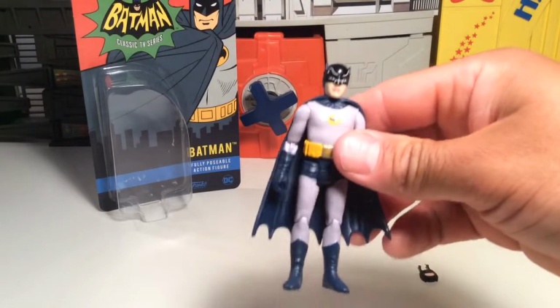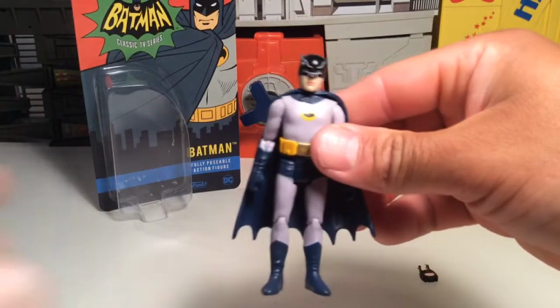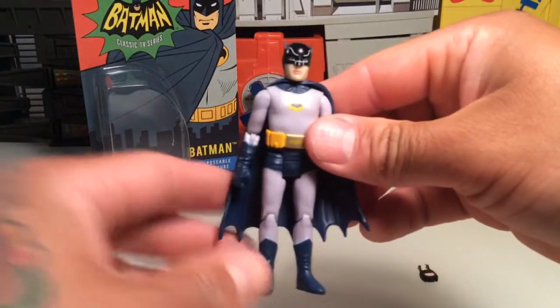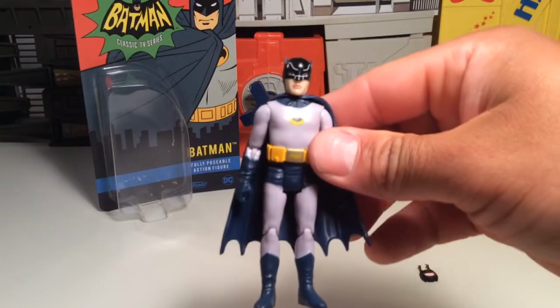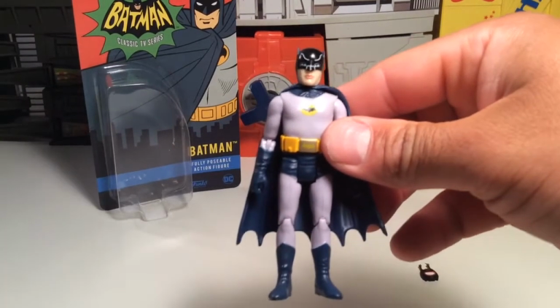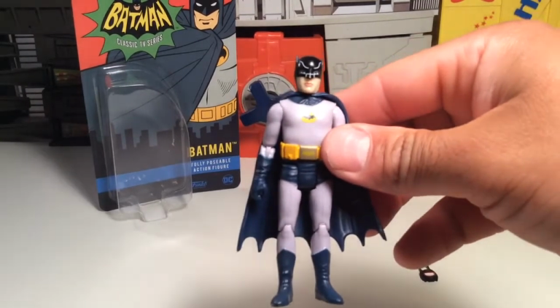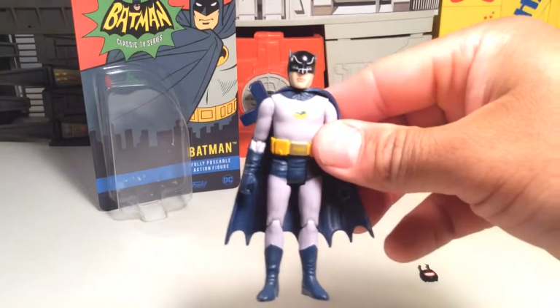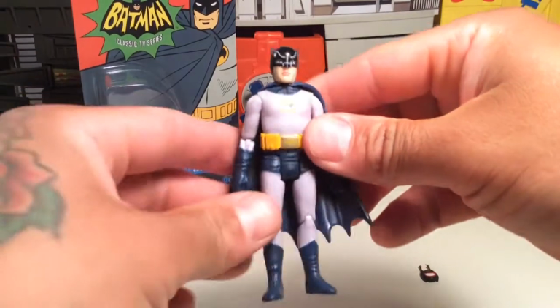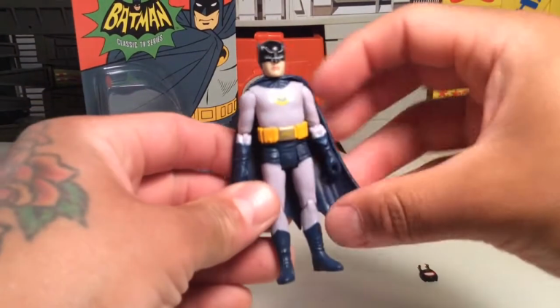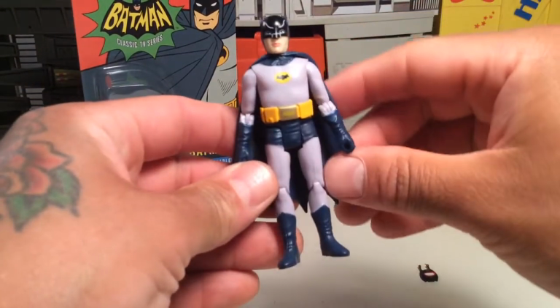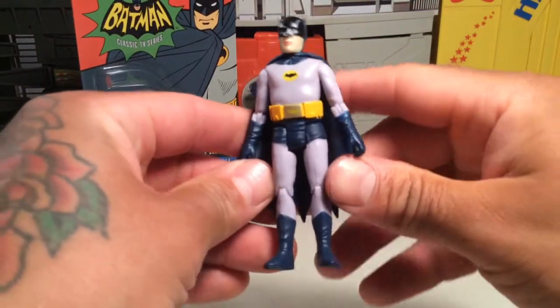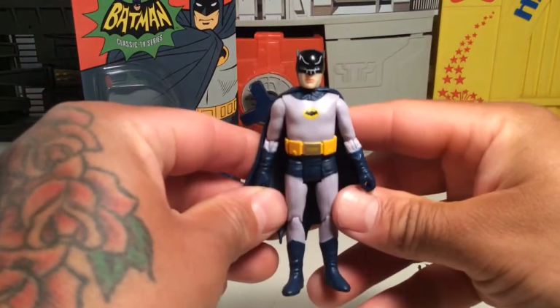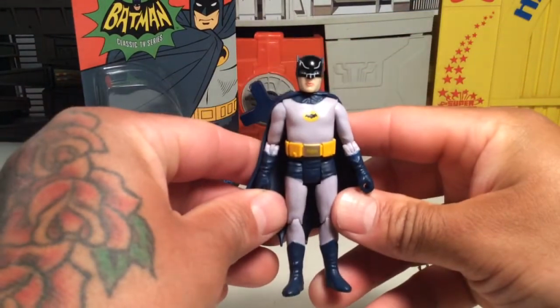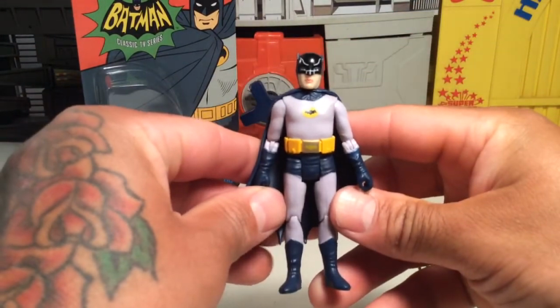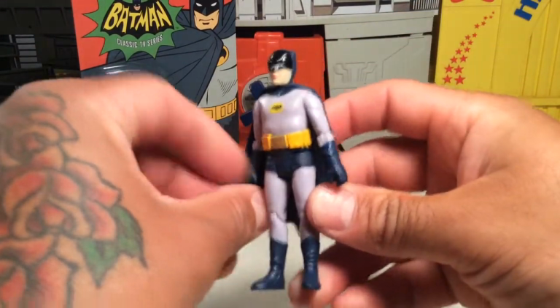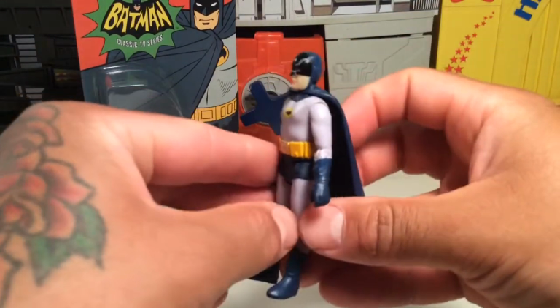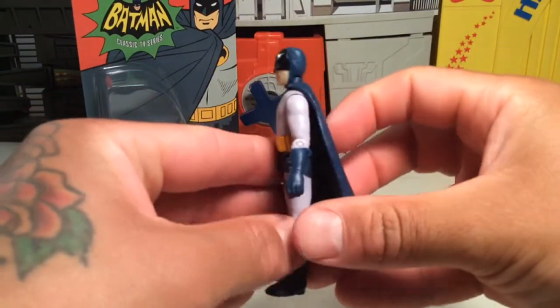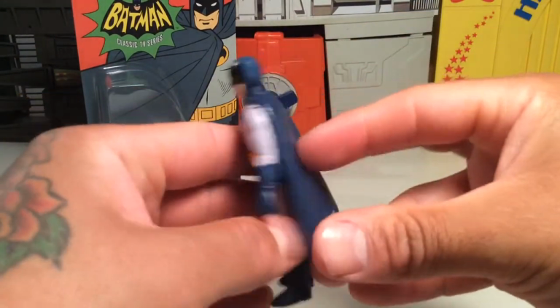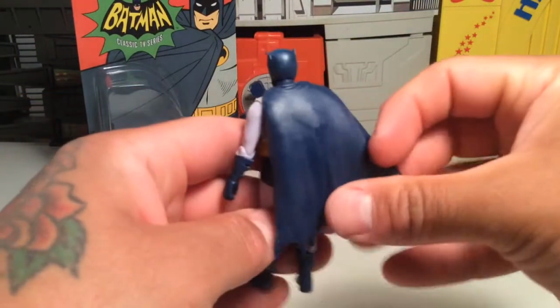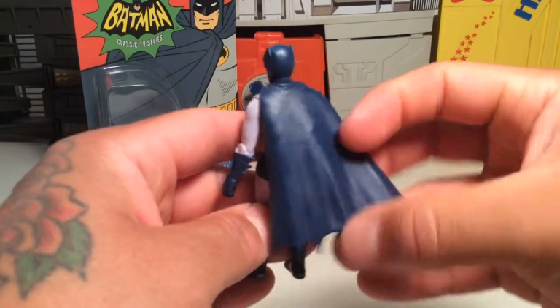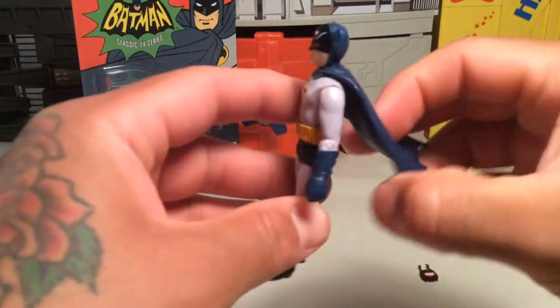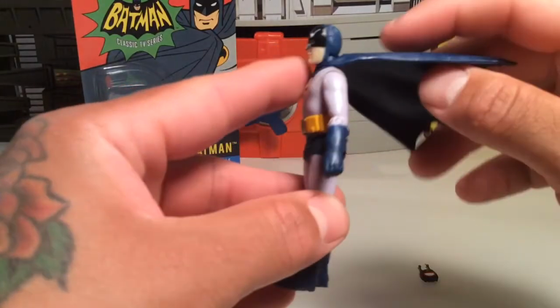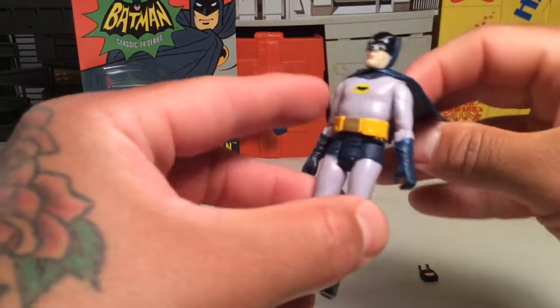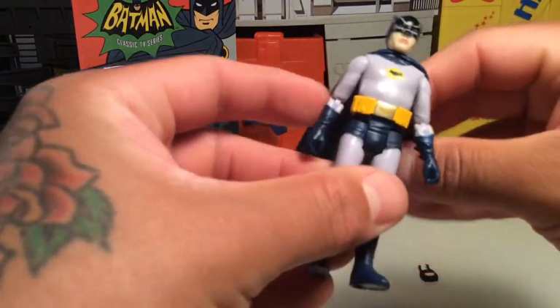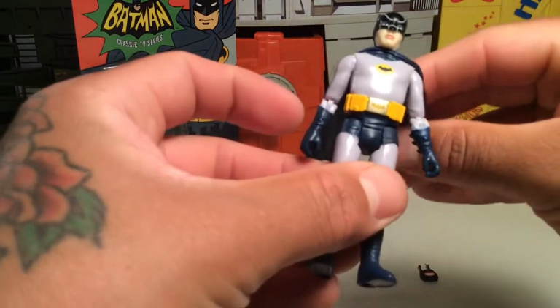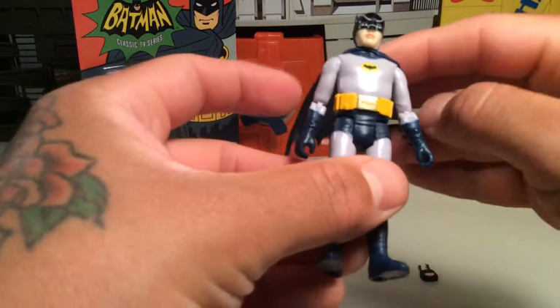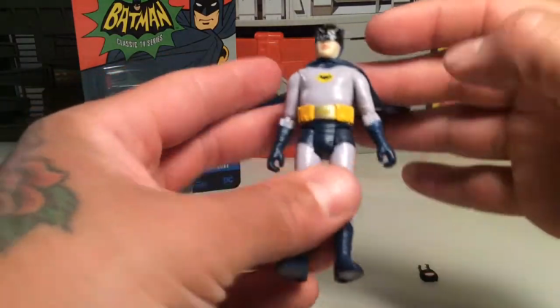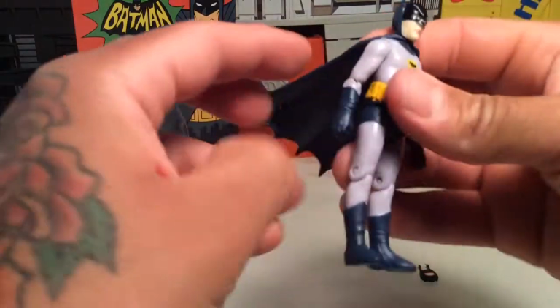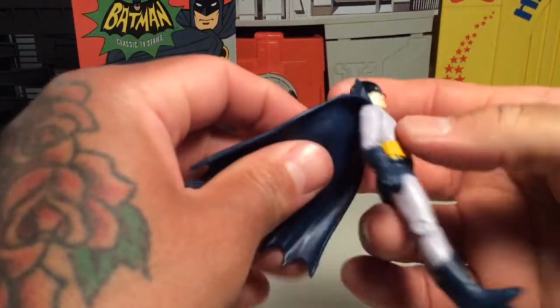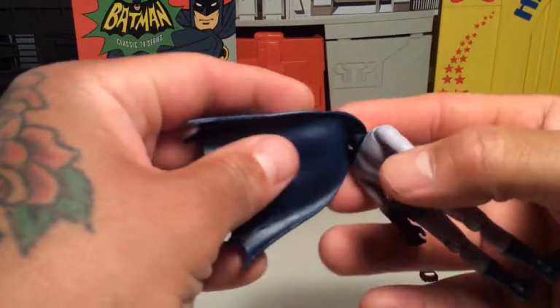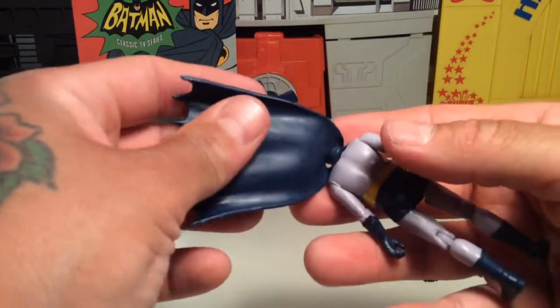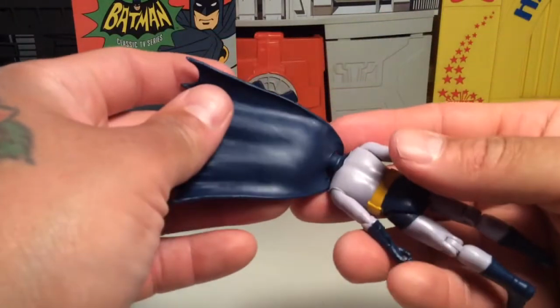It's a tiny little Adam West, 3-inch style to go with your Star Wars guys or whatever. Pretty much spot on. I like the cape — it reminds me of the old Mego figures, the little pocket superheroes.